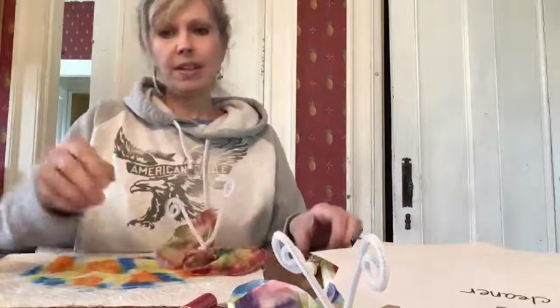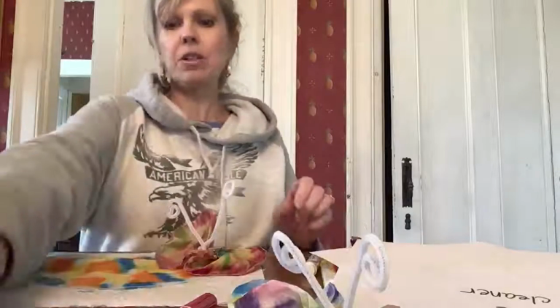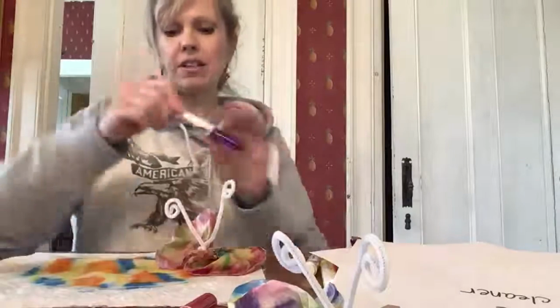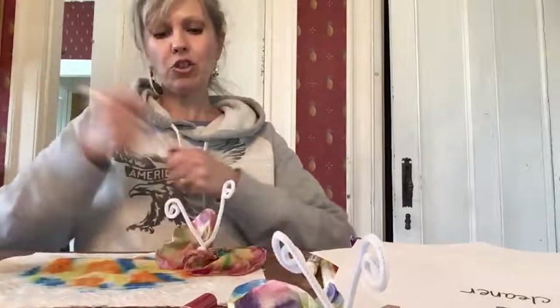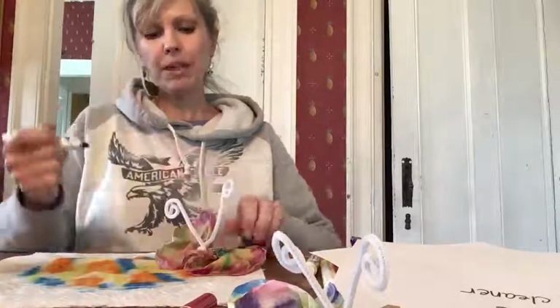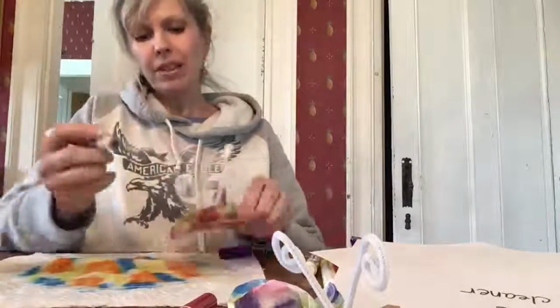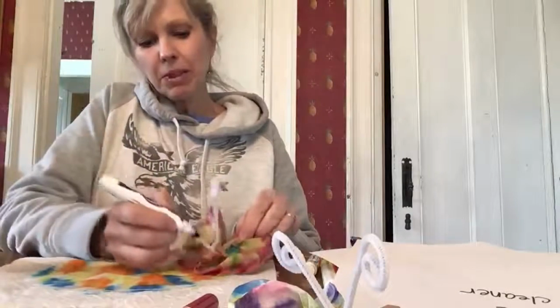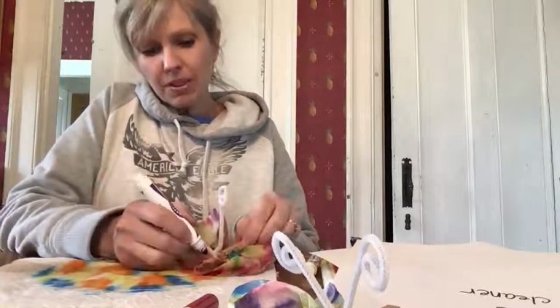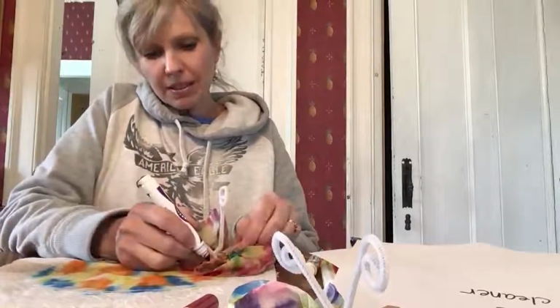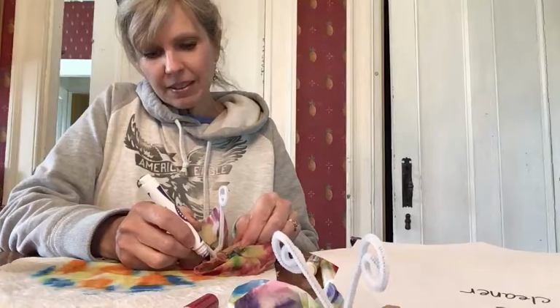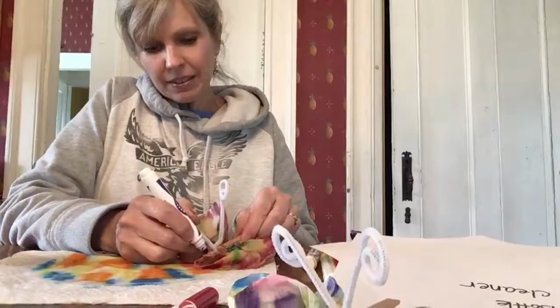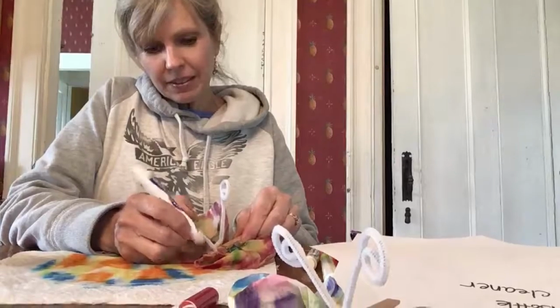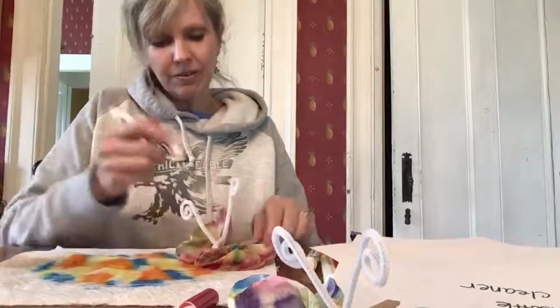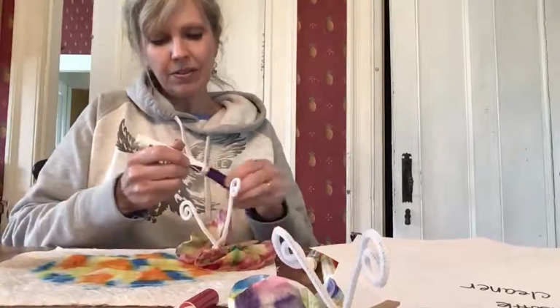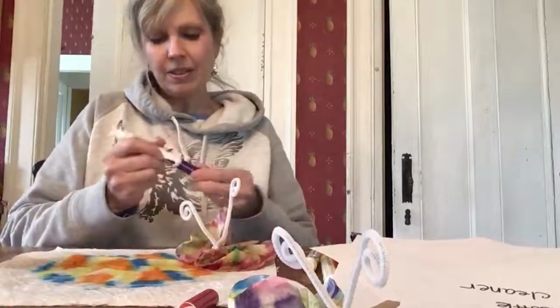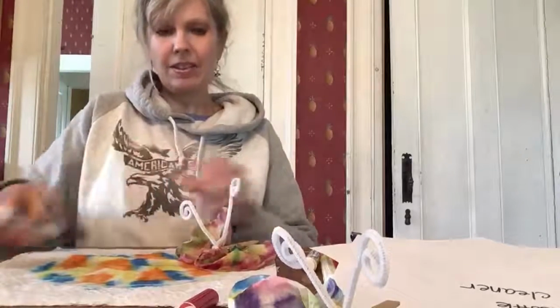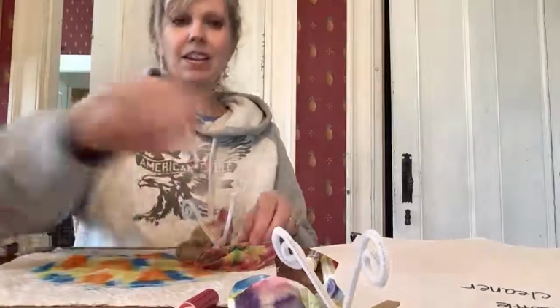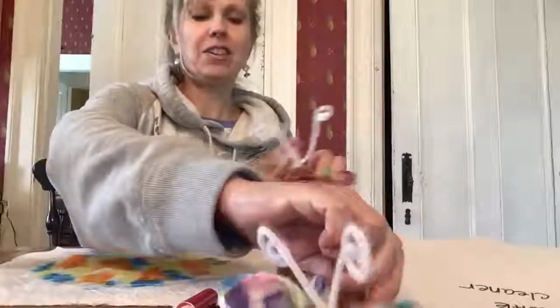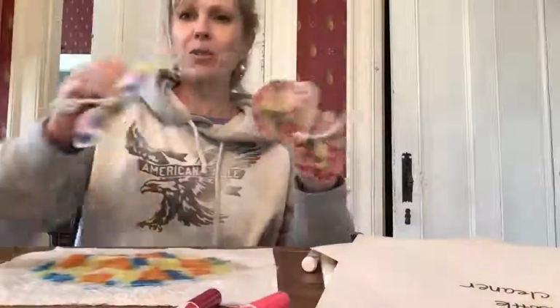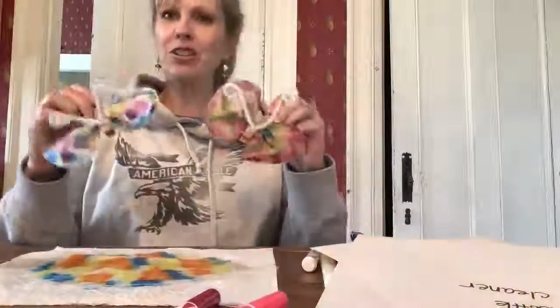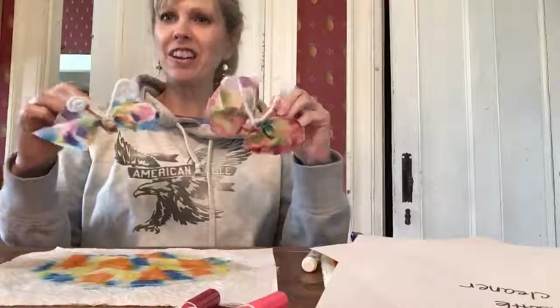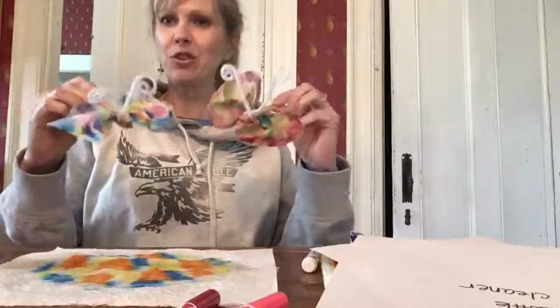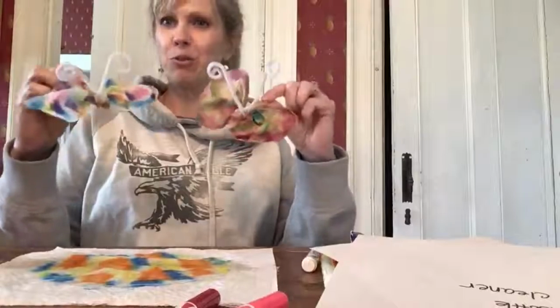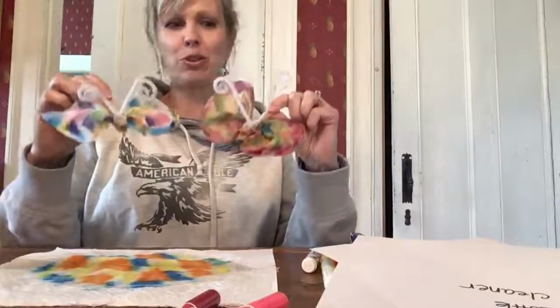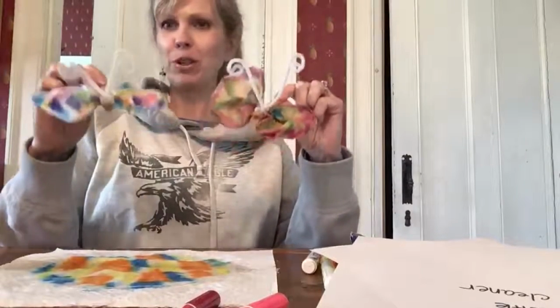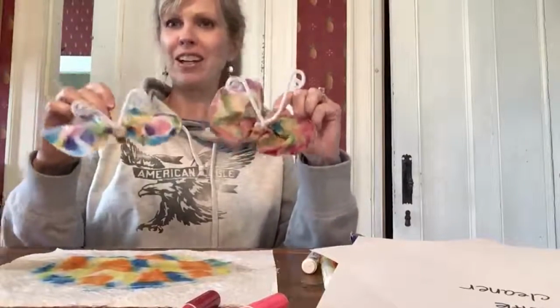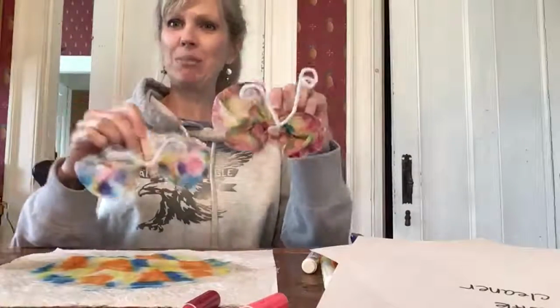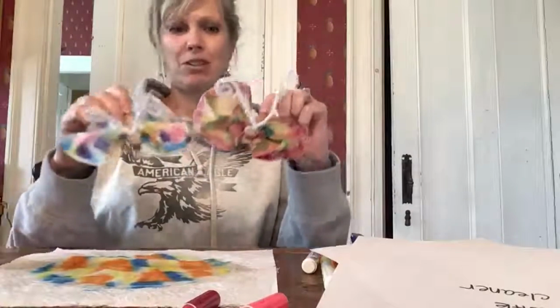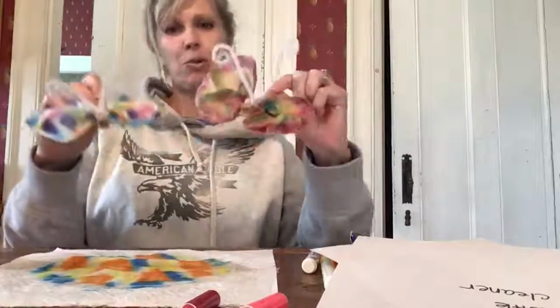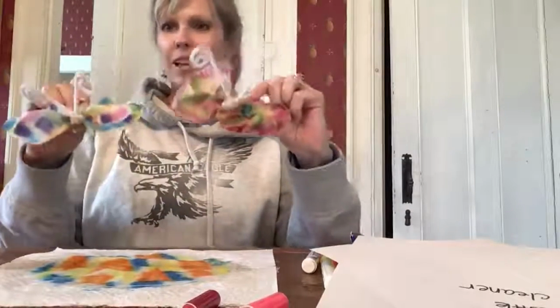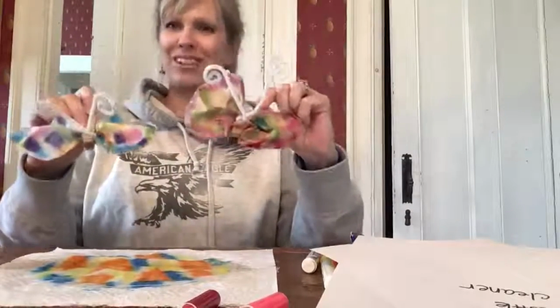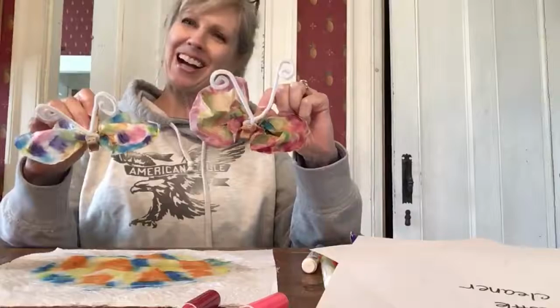Then I'm going to take a little Sharpie and give it some eyes. And there you go — there's your art in the afternoon! Two beautiful little butterflies to make your room a little happier. Bye!